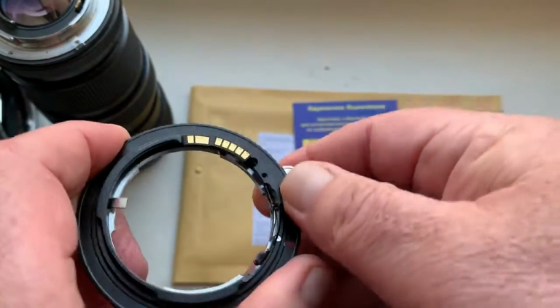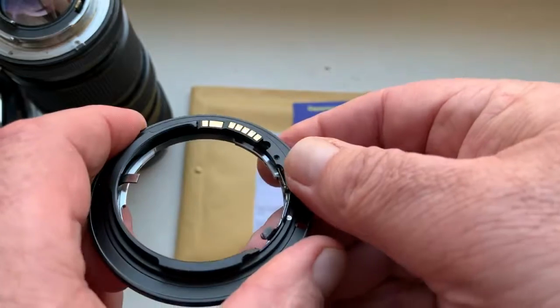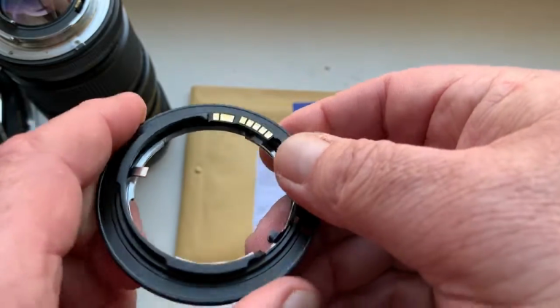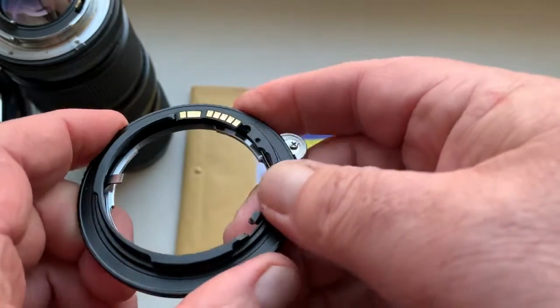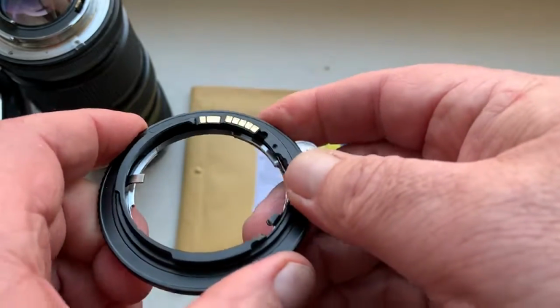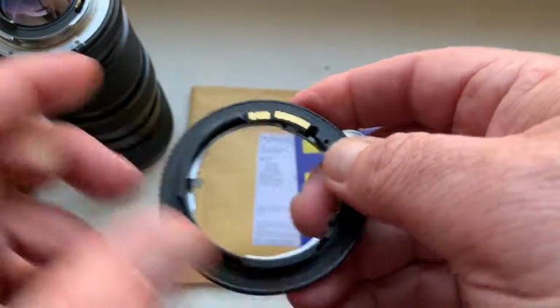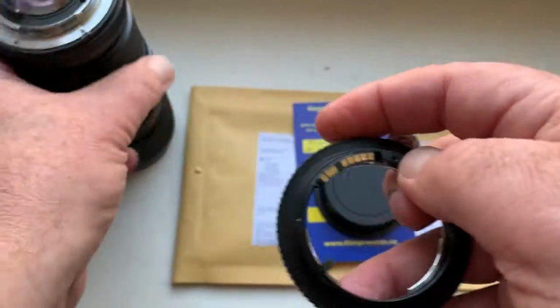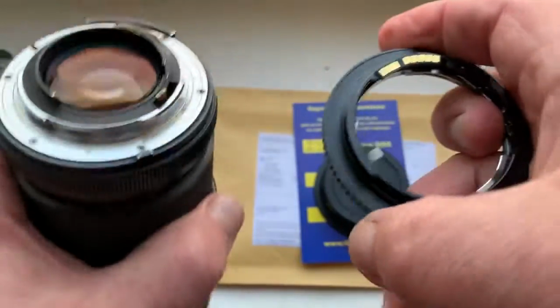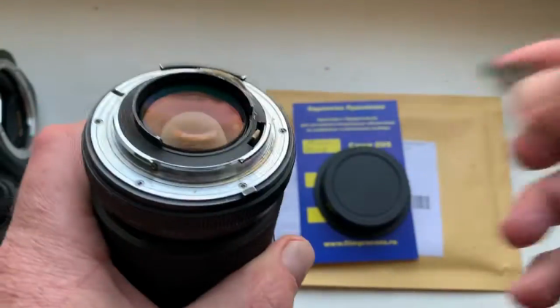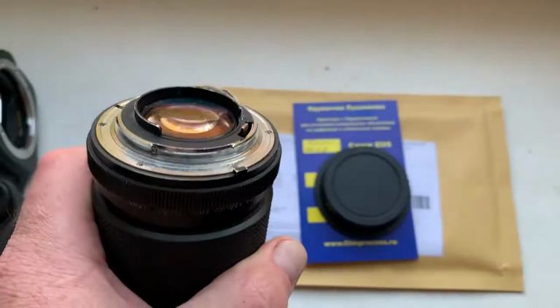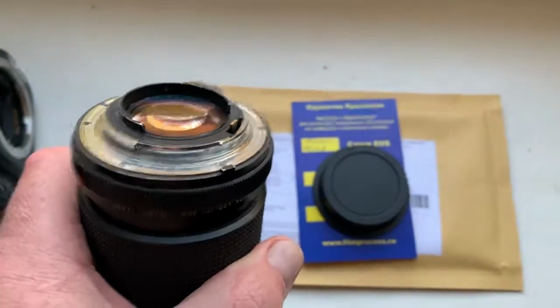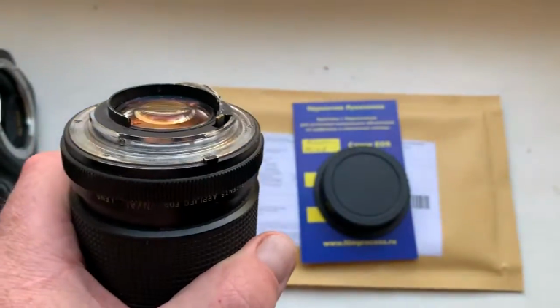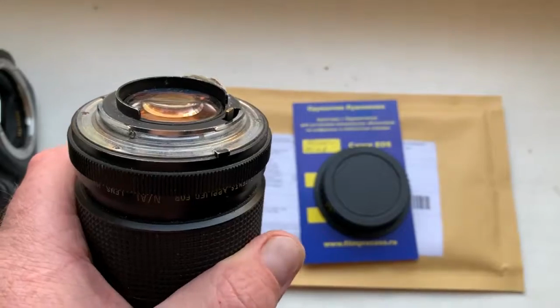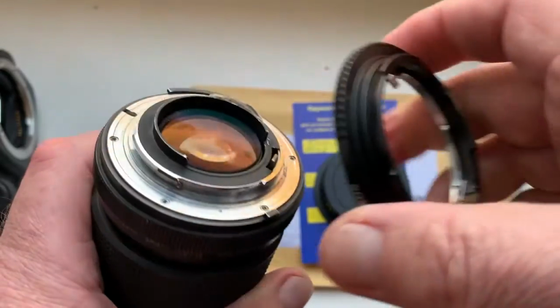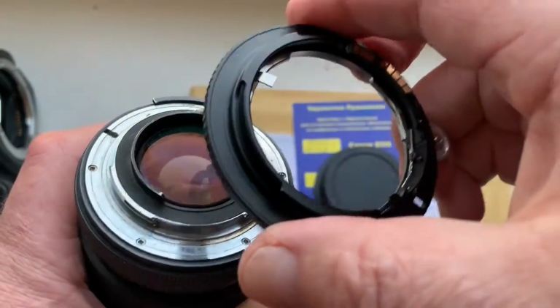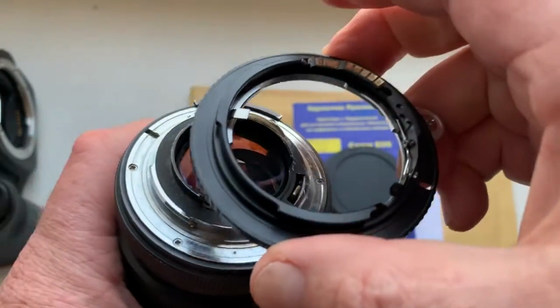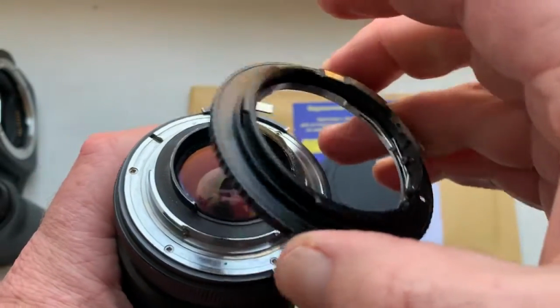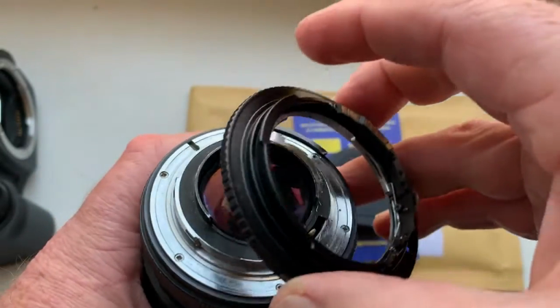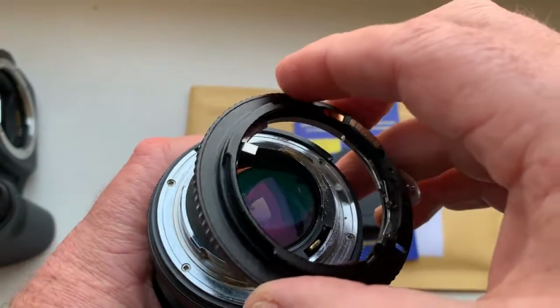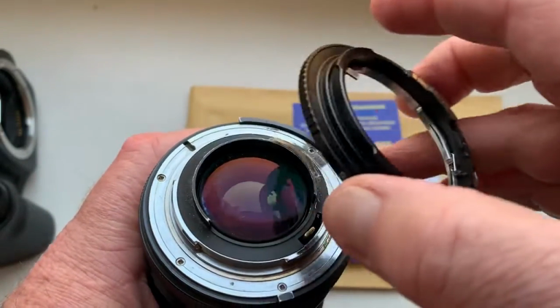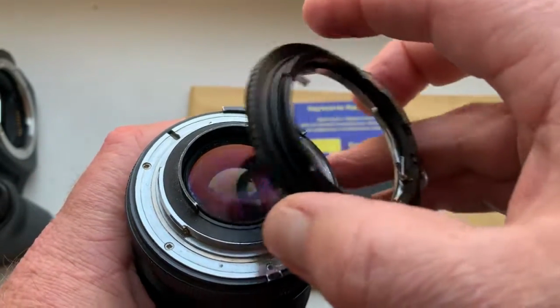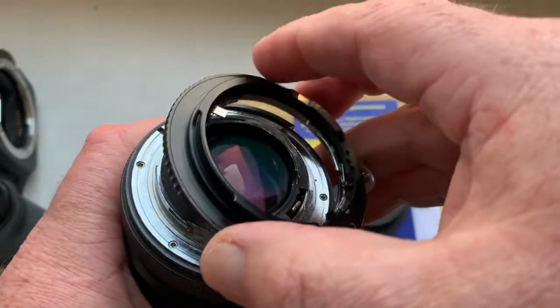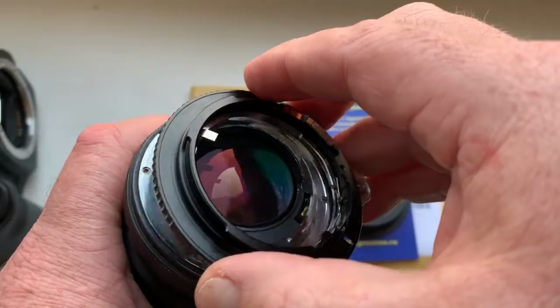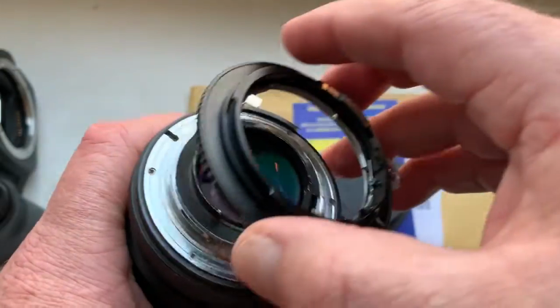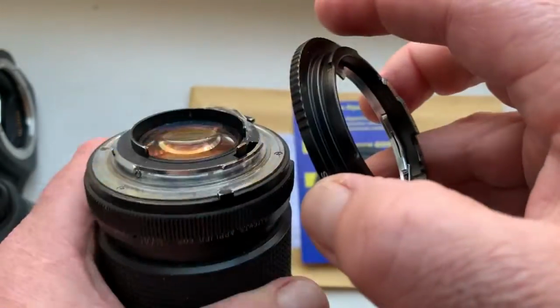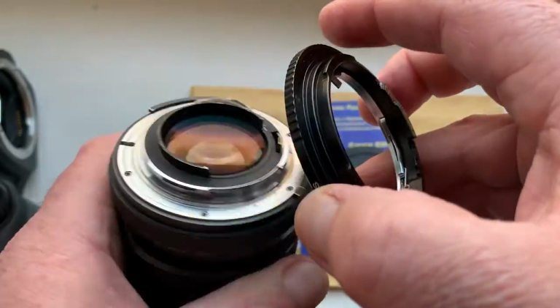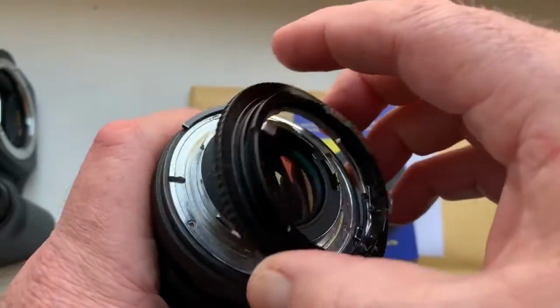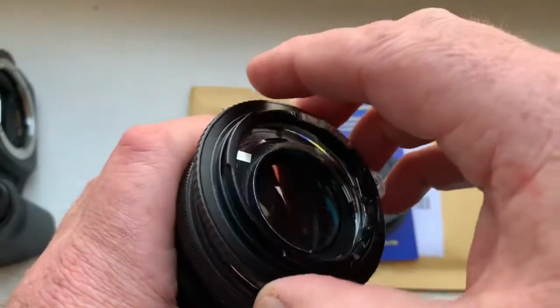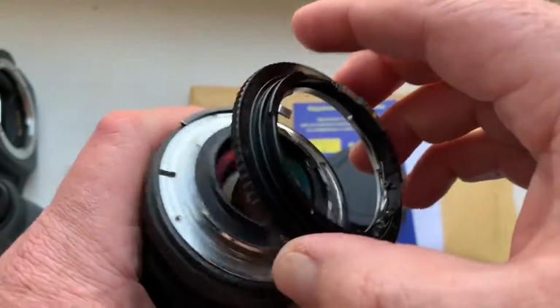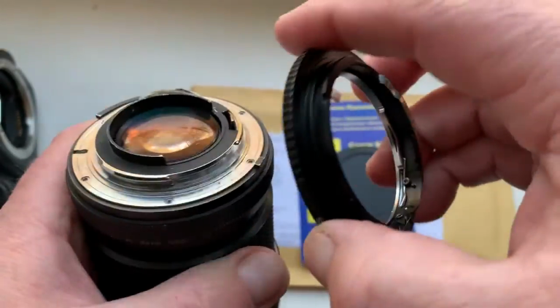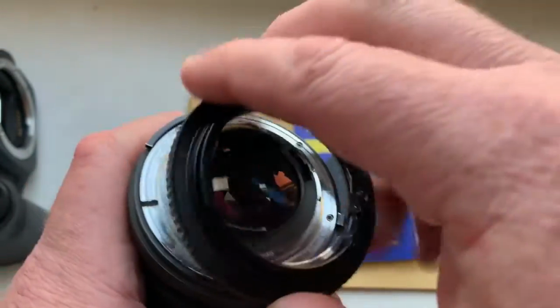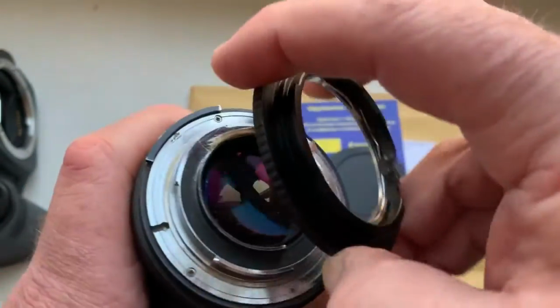I will show you how to install aperture on your autofocus lens. Look — this is my non-autofocus lens, but on manual lenses and autofocus Nikon lenses we have the same bayonet.